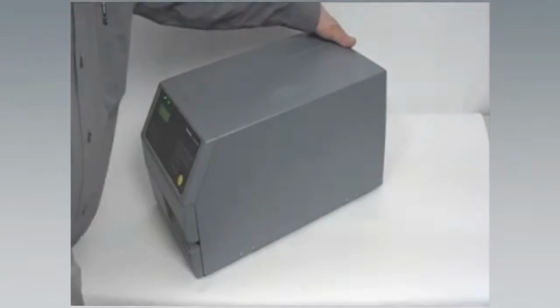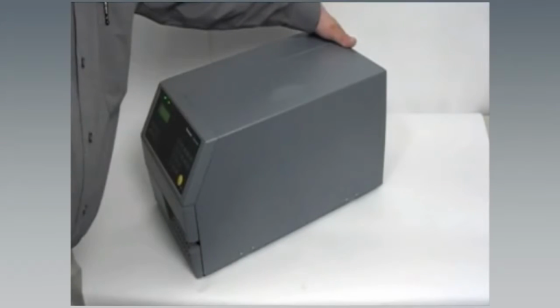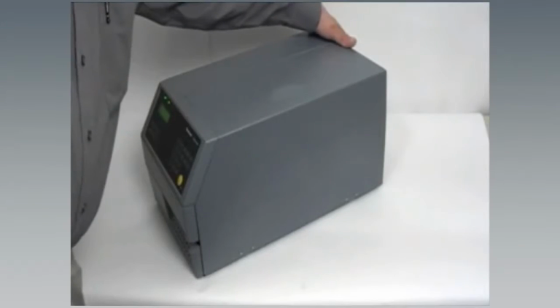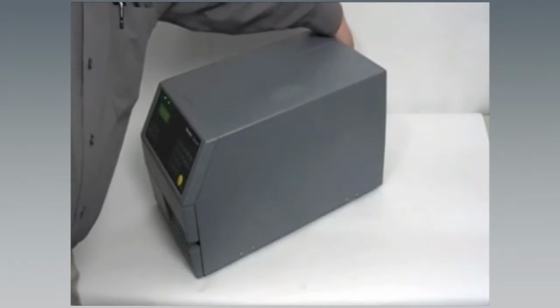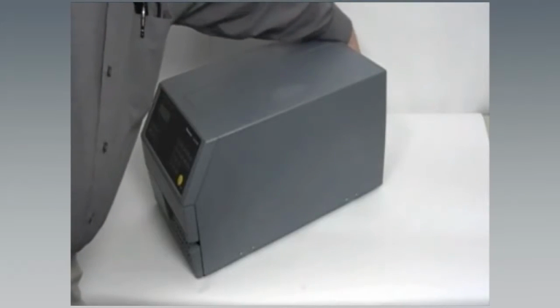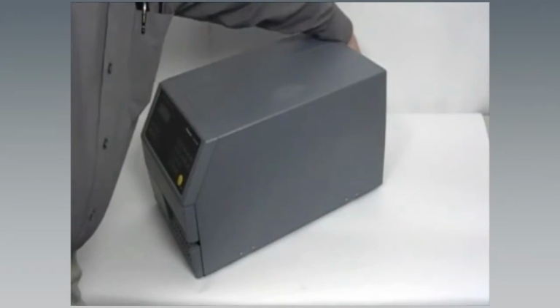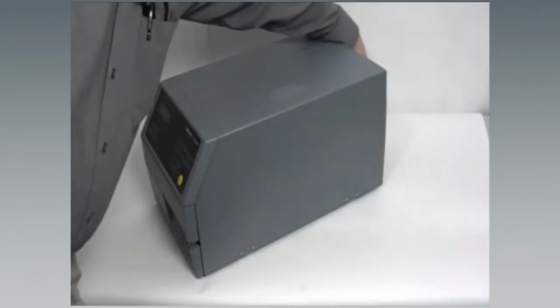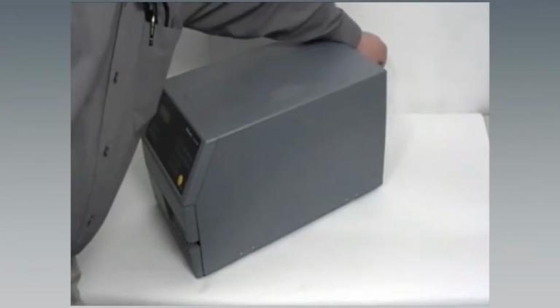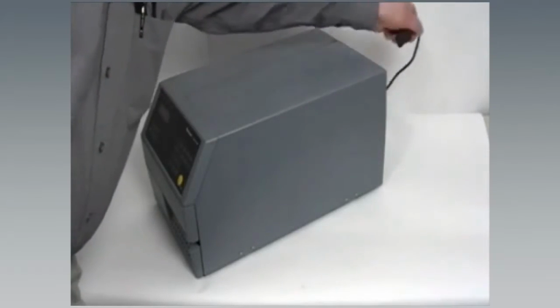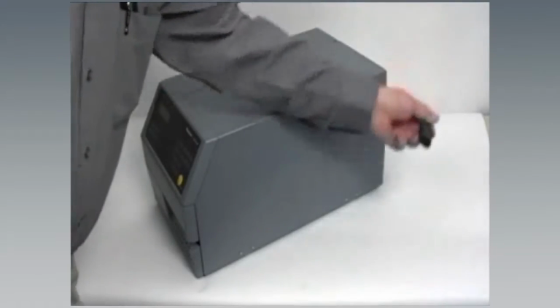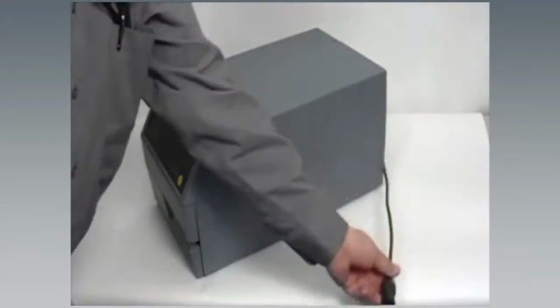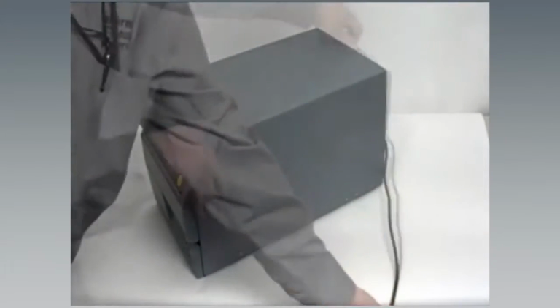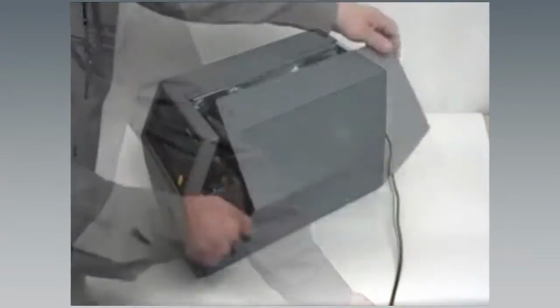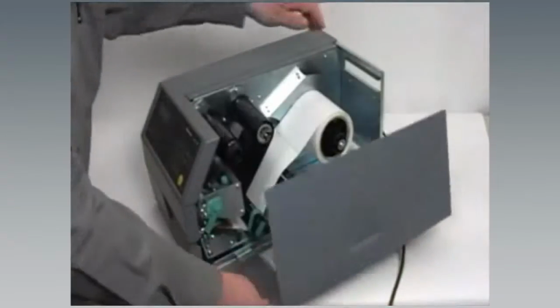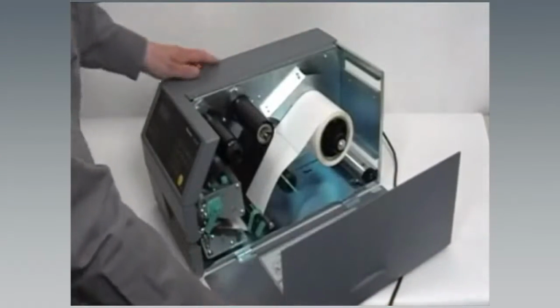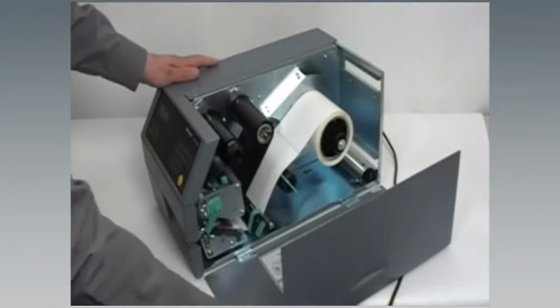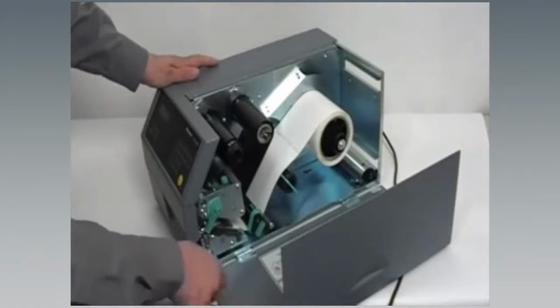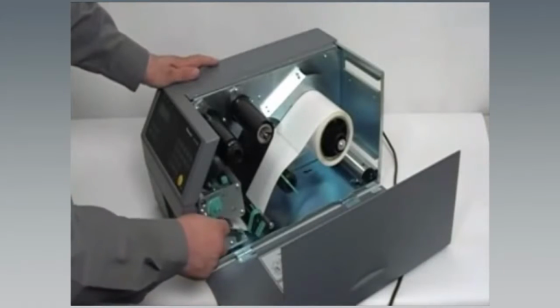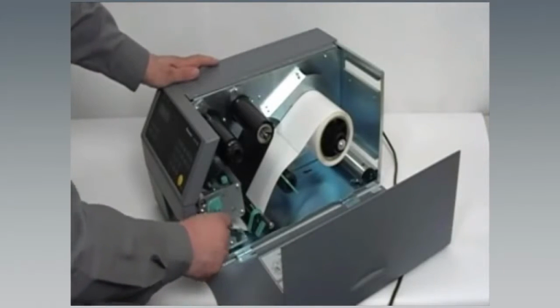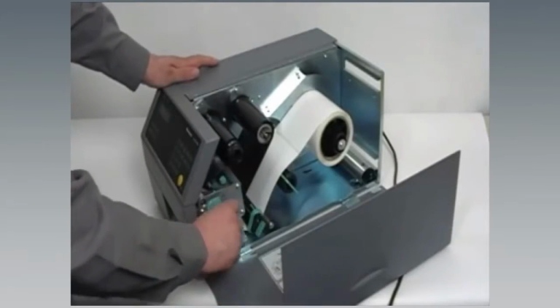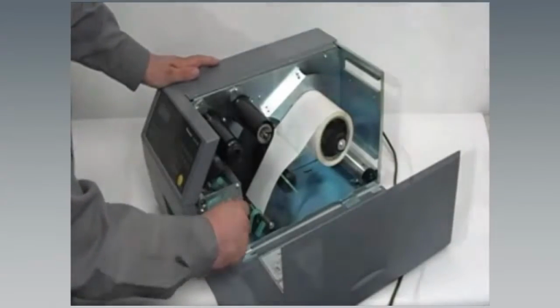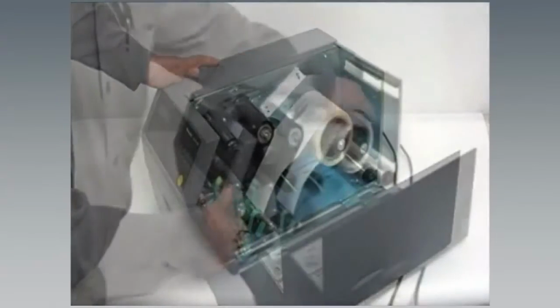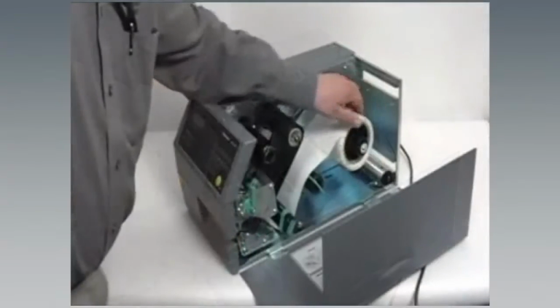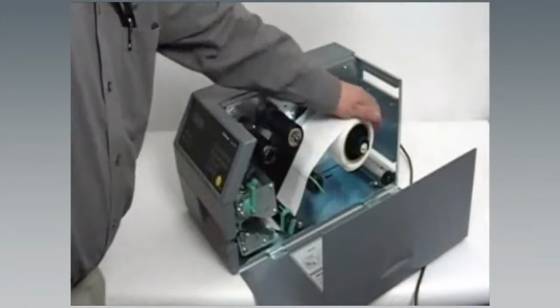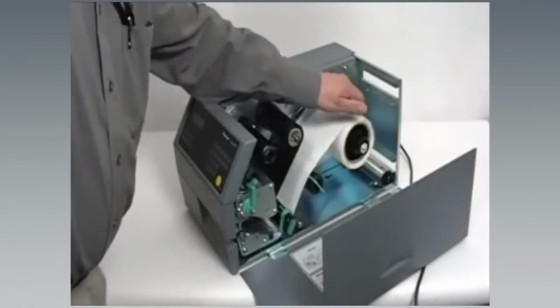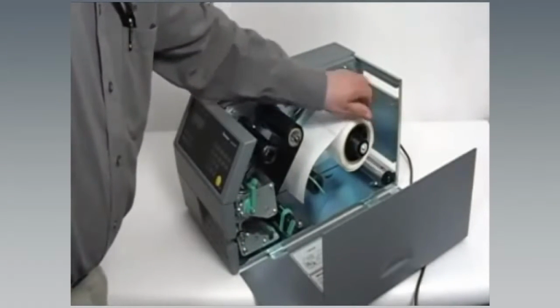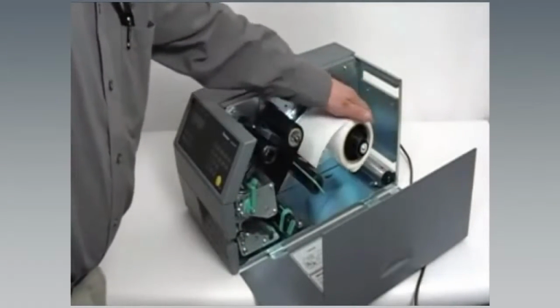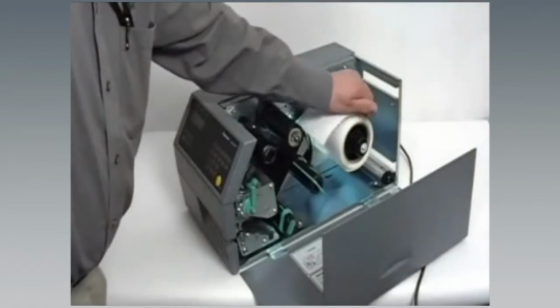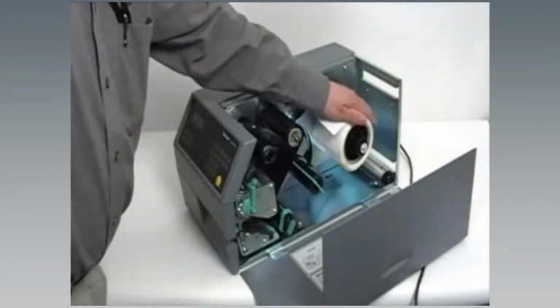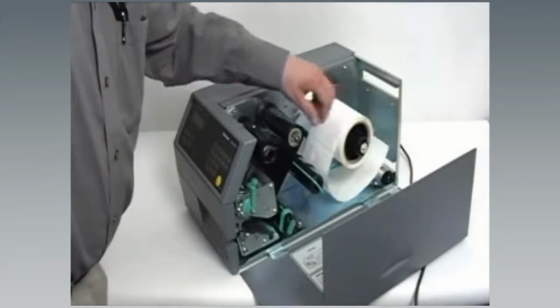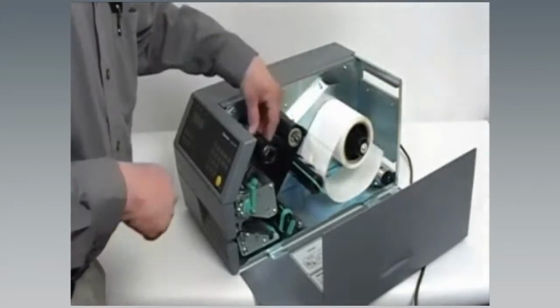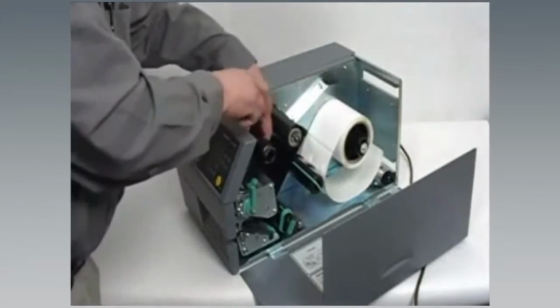Through normal operation, printheads will wear out and require replacement. A thermal printhead is also subject to damage or abuse in the normal course of operations. If a damaged printhead cannot be repaired, it must be replaced.